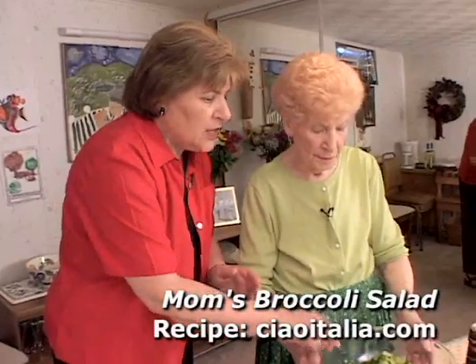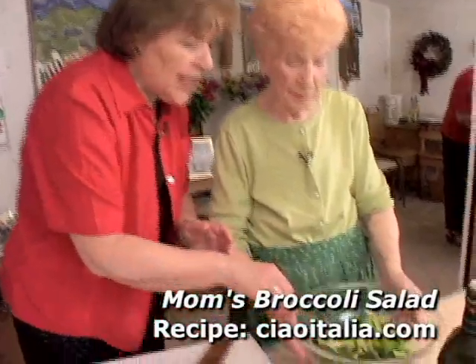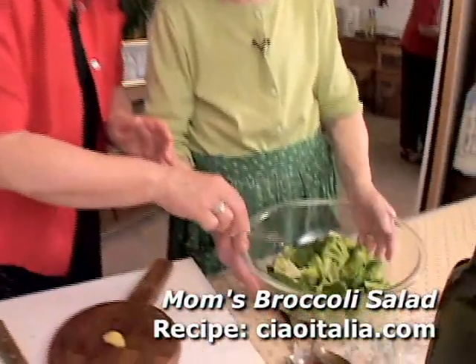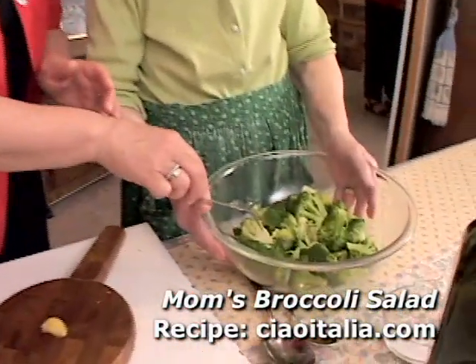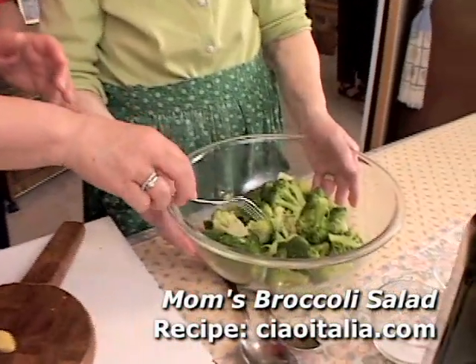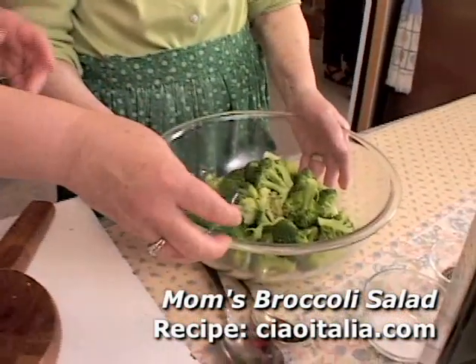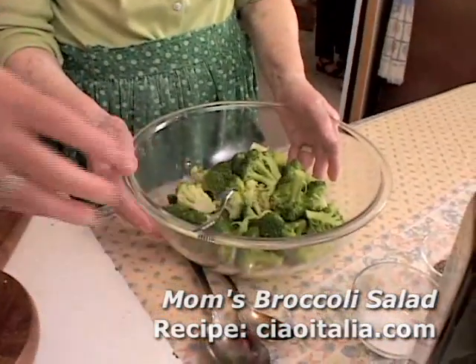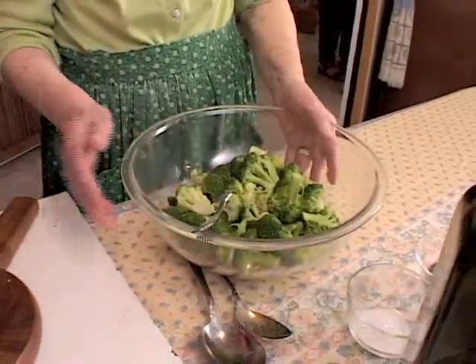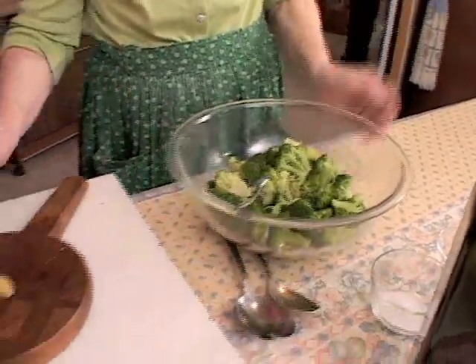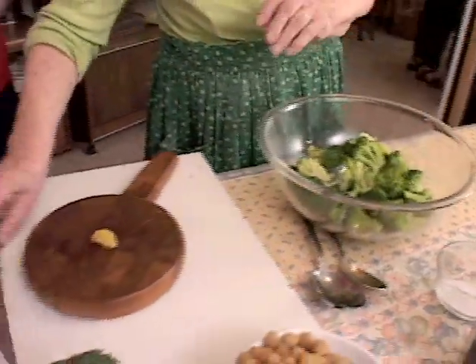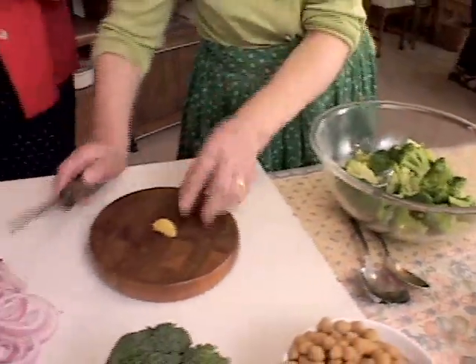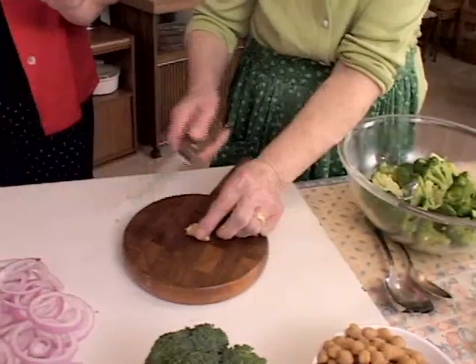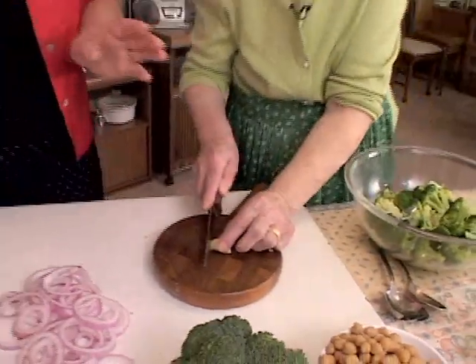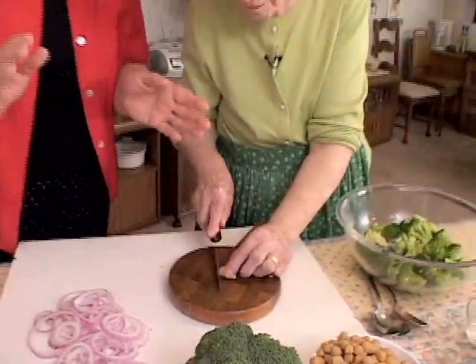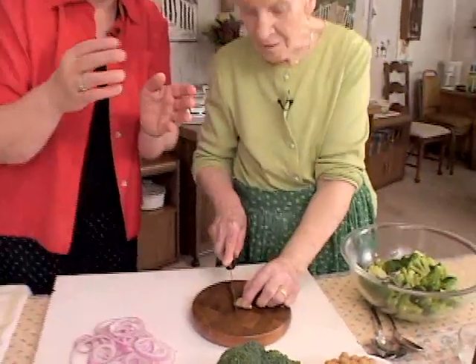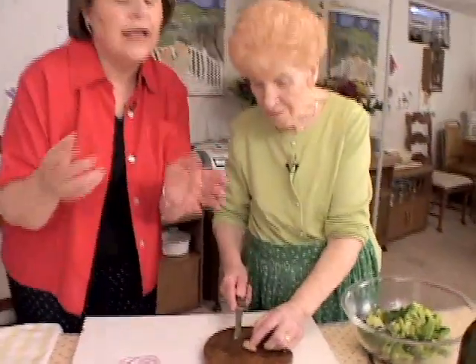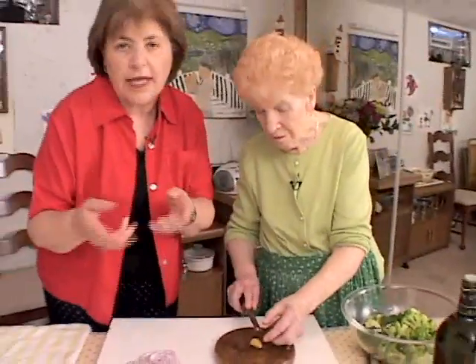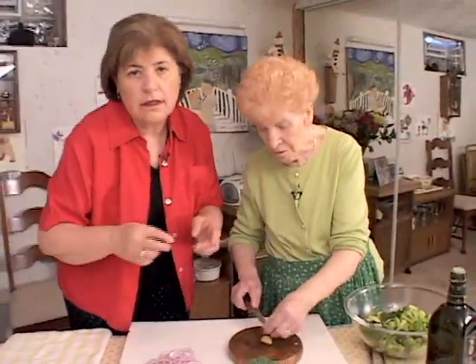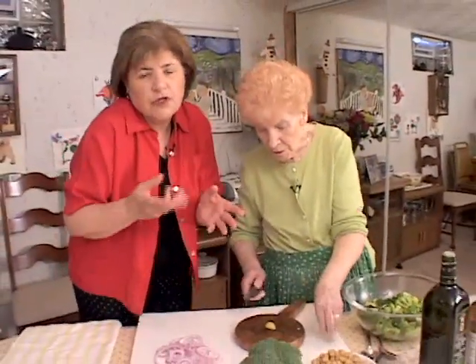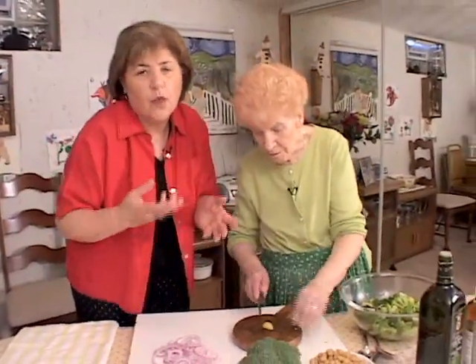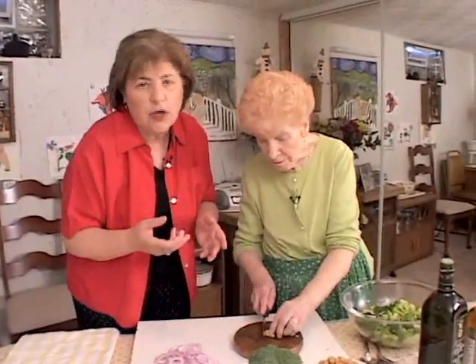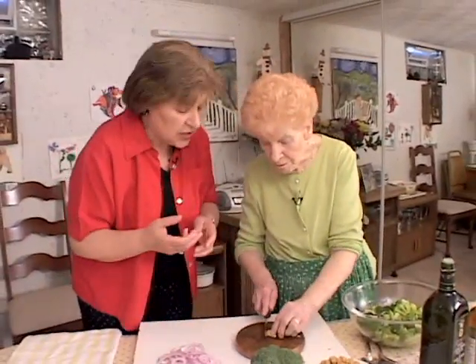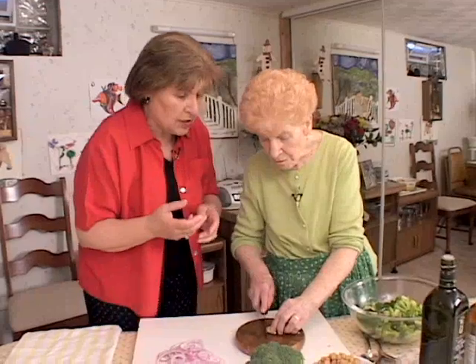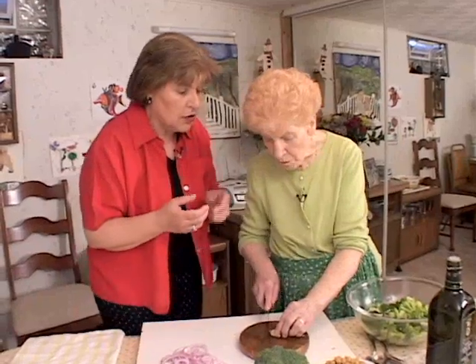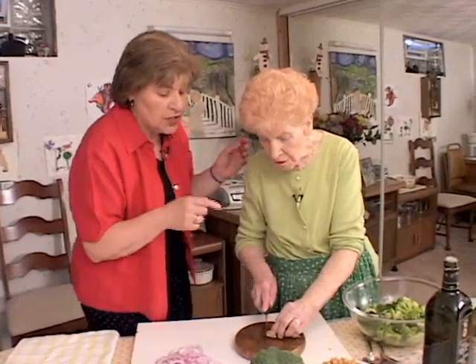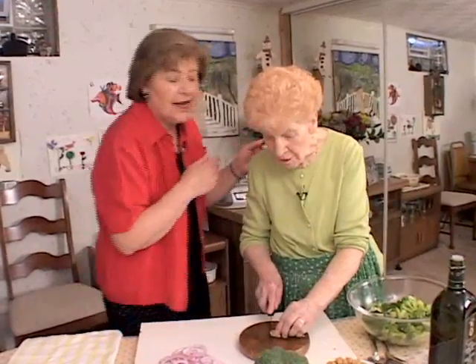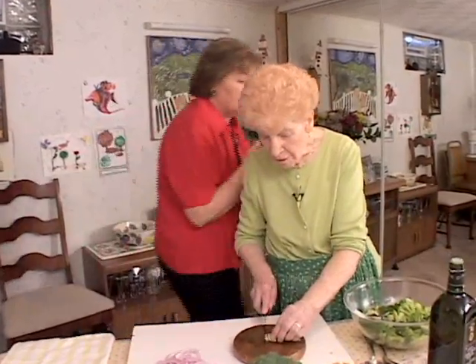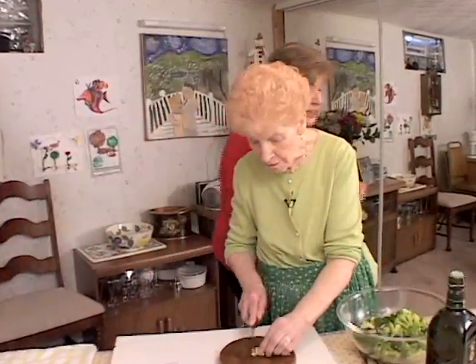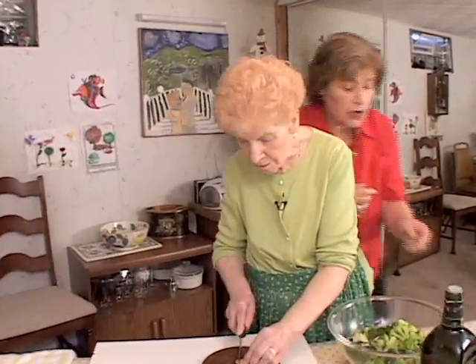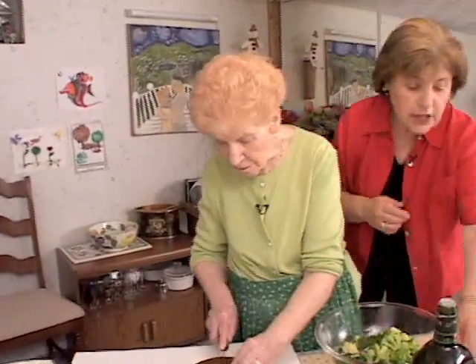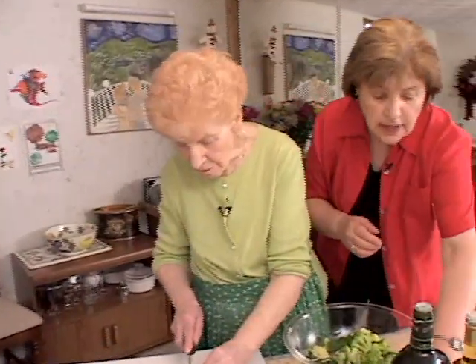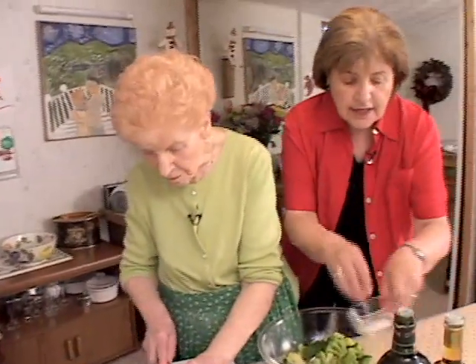So now we have the broccoli cooked. You're going to add some garlic — depending on how you like it, you could do one clove of minced garlic or two cloves. While she's doing that, I'm going to add some salt to this.